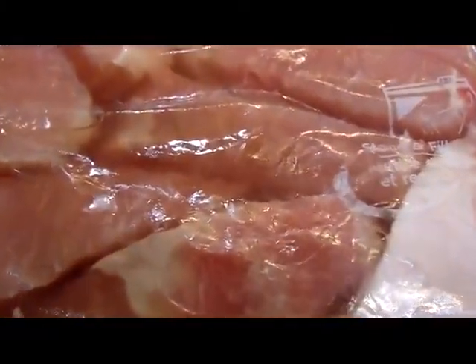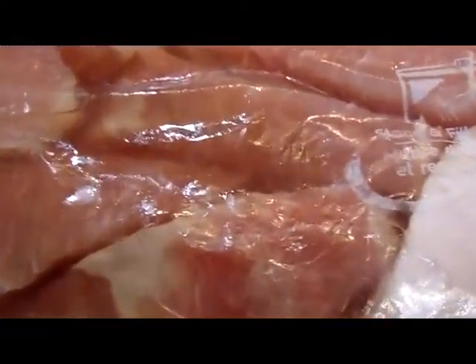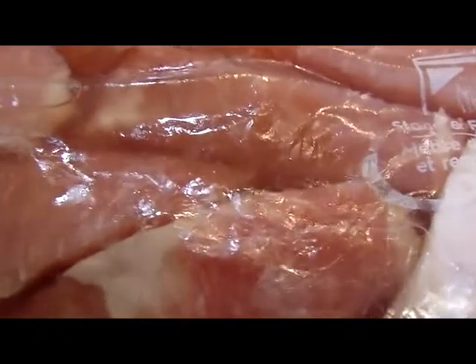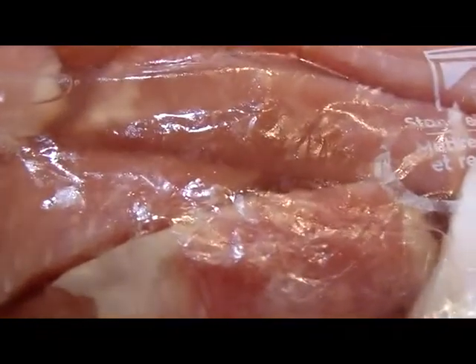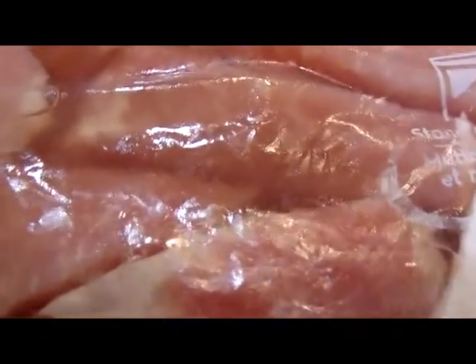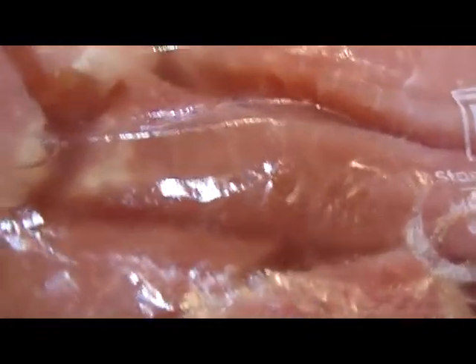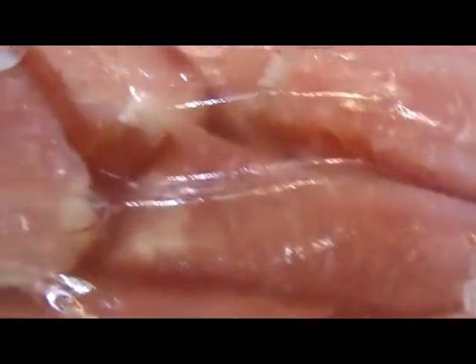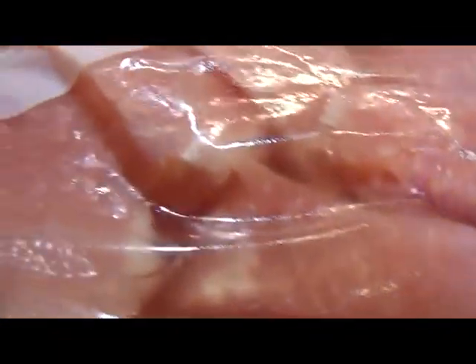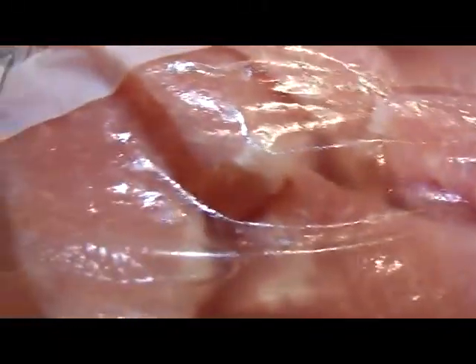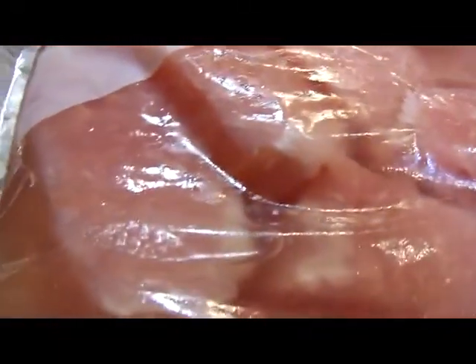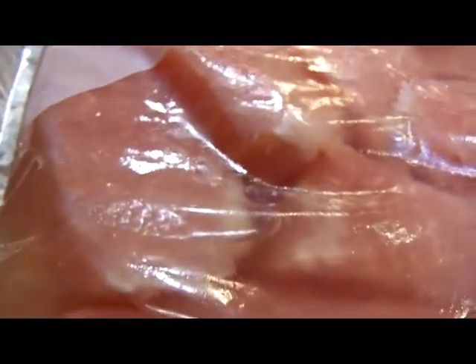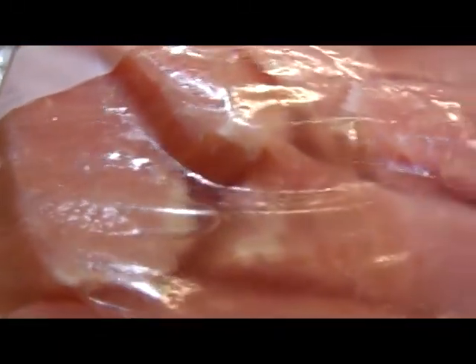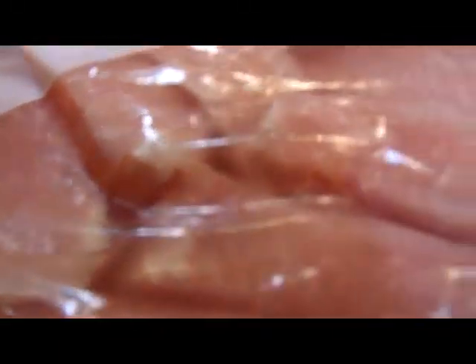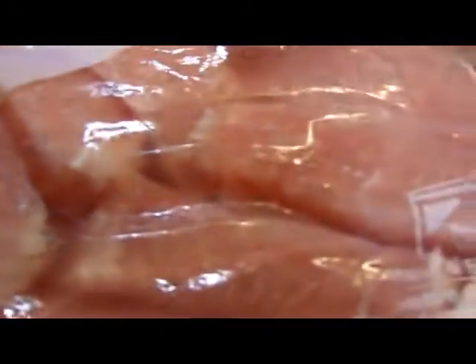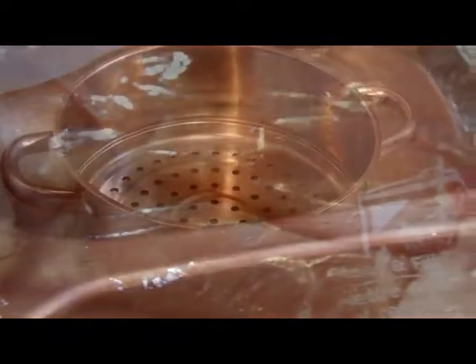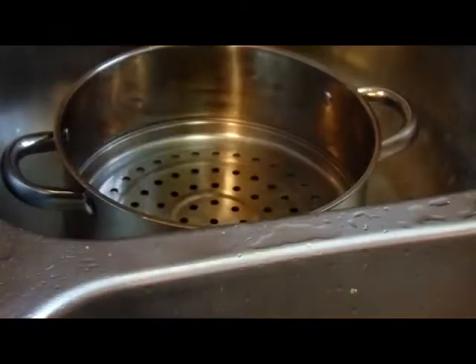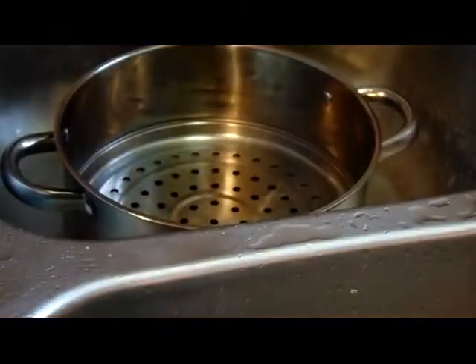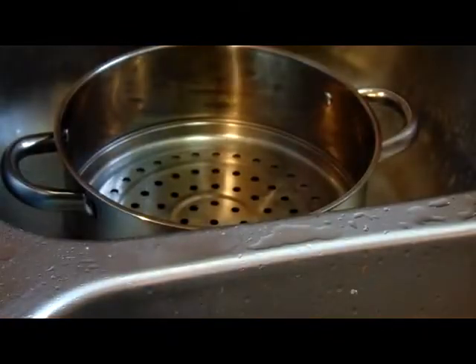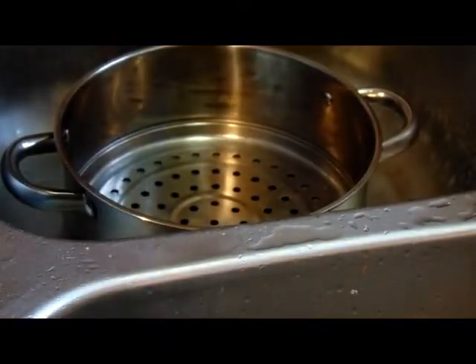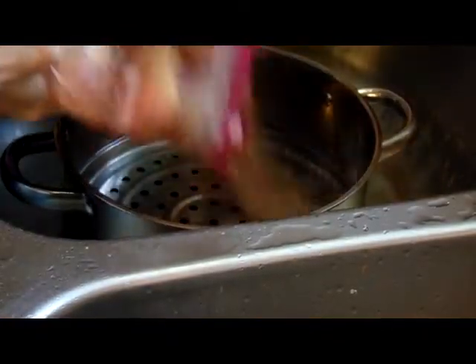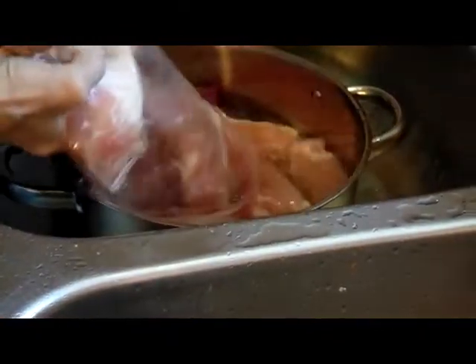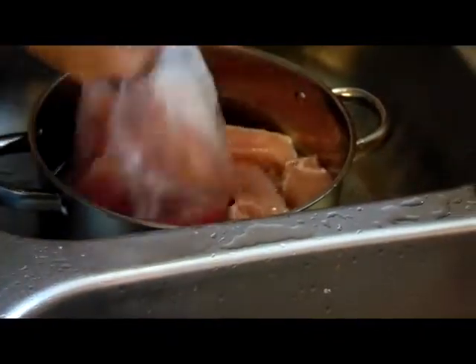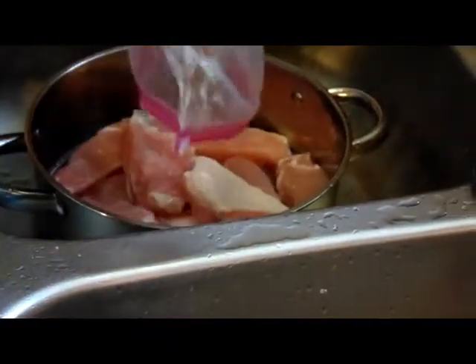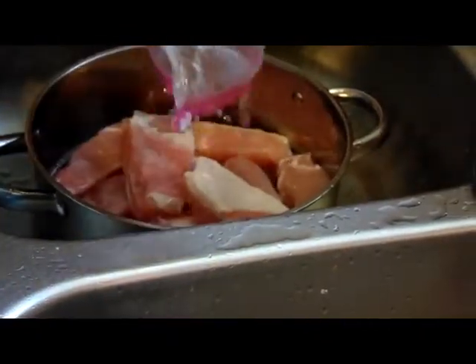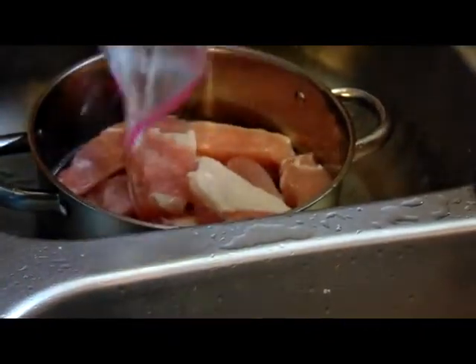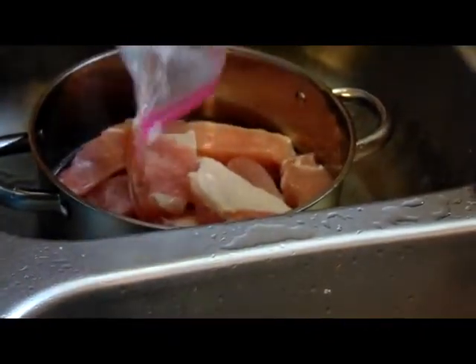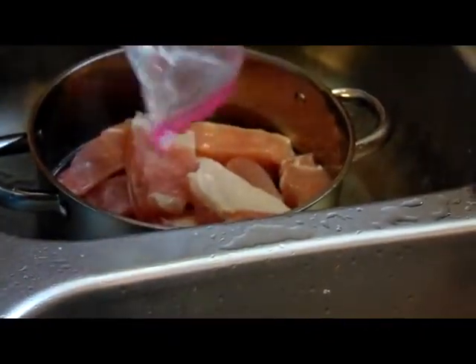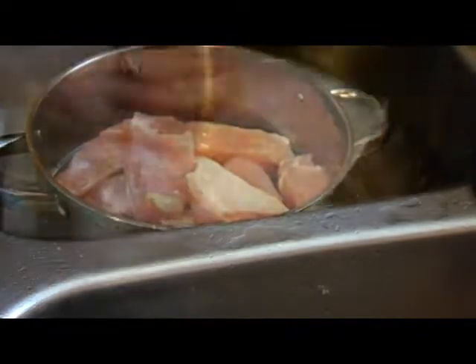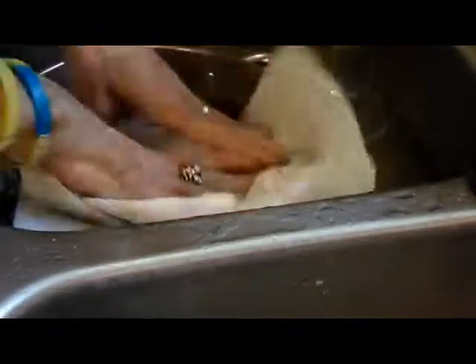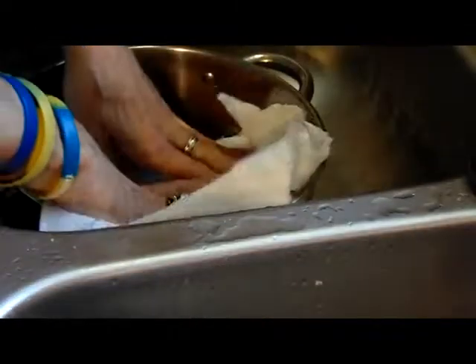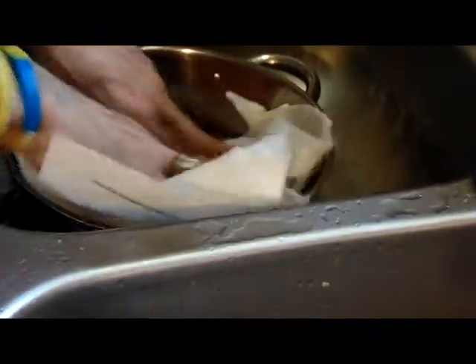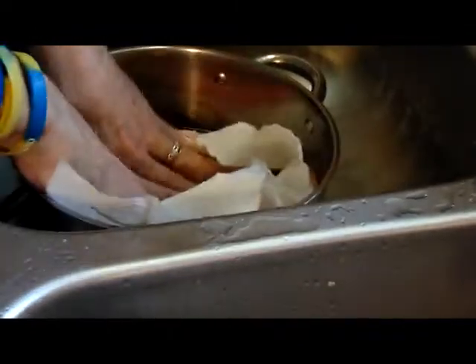I've had these brining overnight in an equal amount of salt and sugar water — half a cup each — in about a gallon and a half of water. After we get the brine drained off, we're going to dry them out best we can with some paper towels.